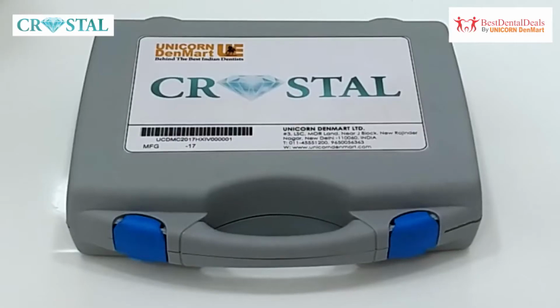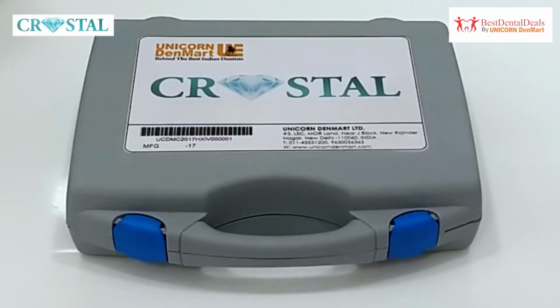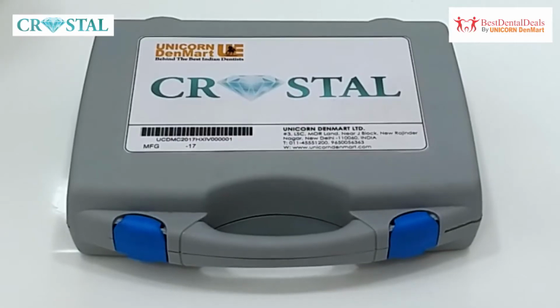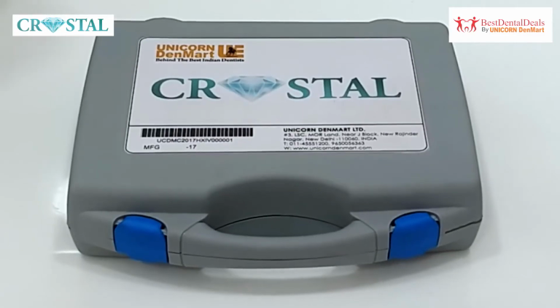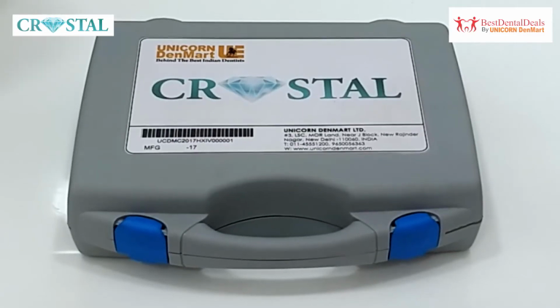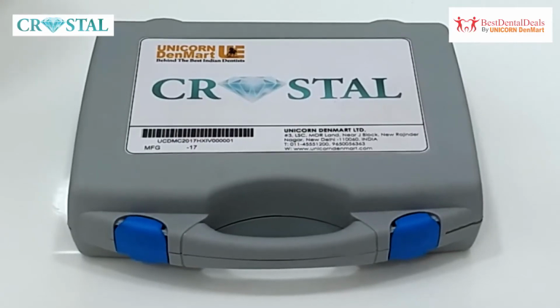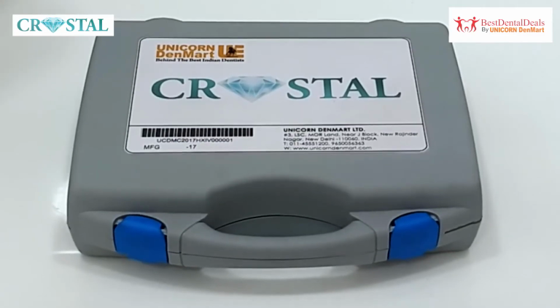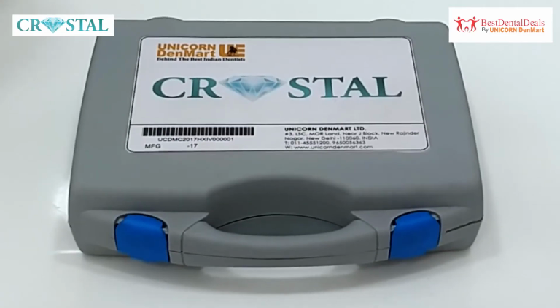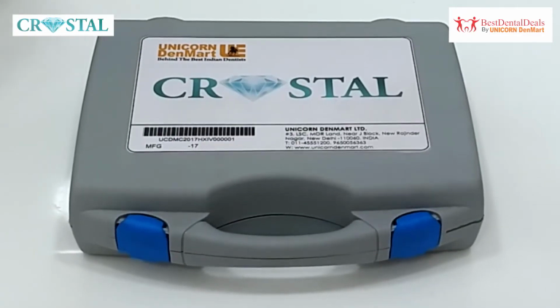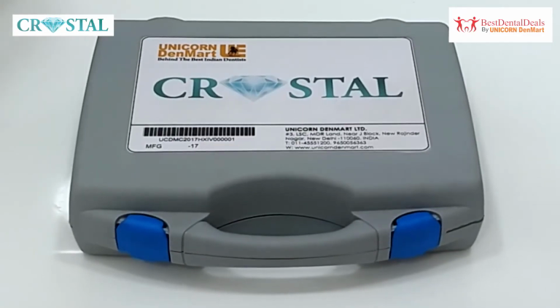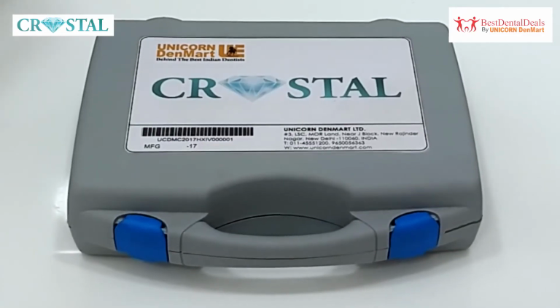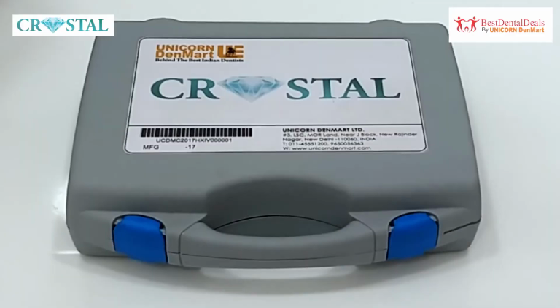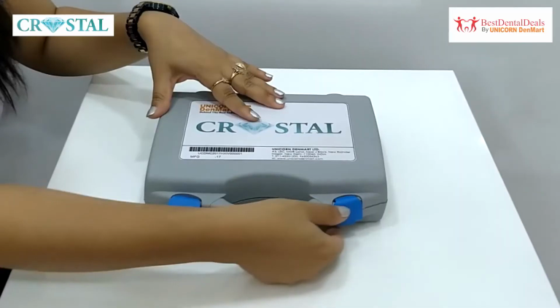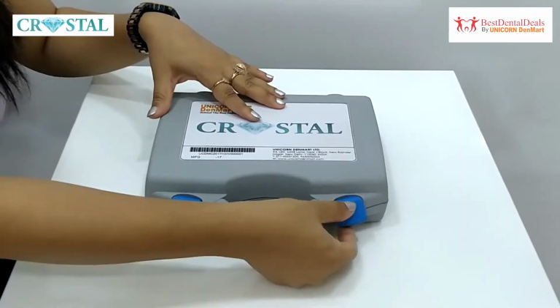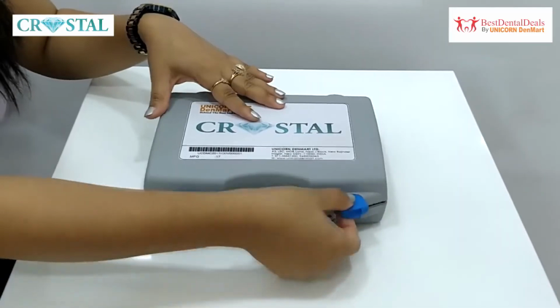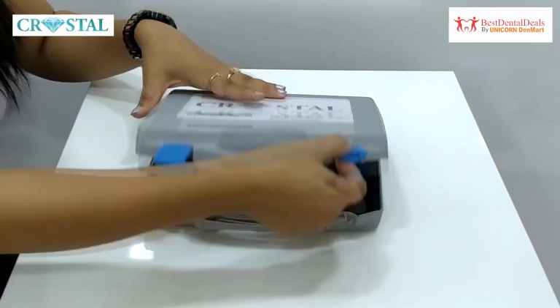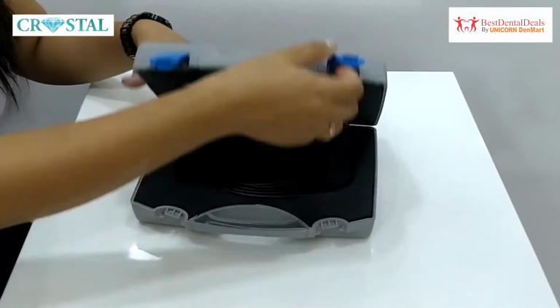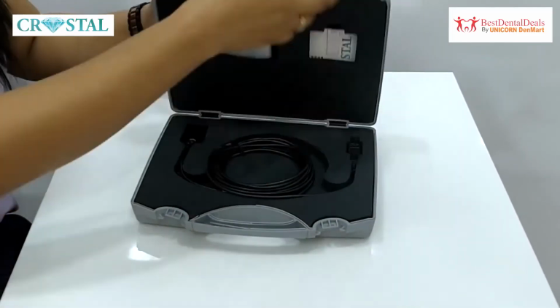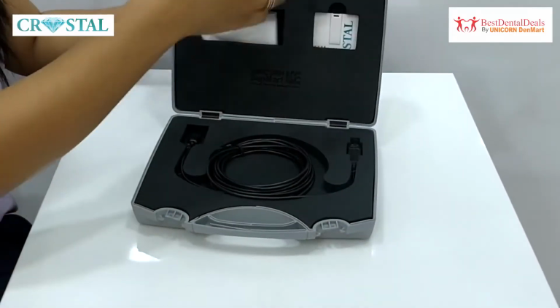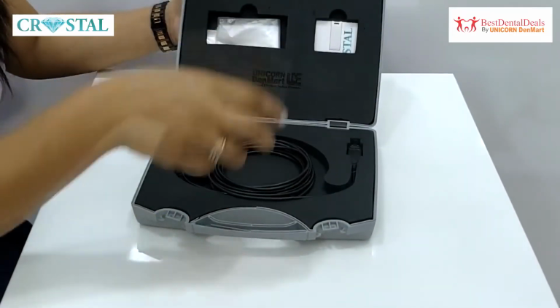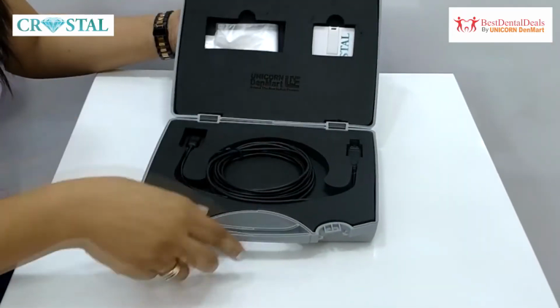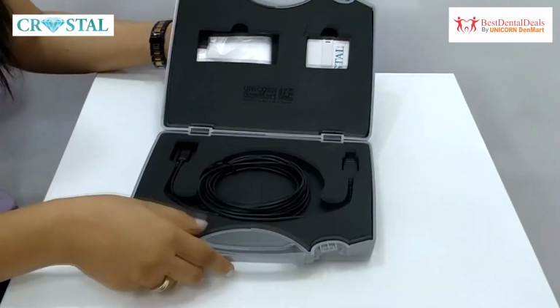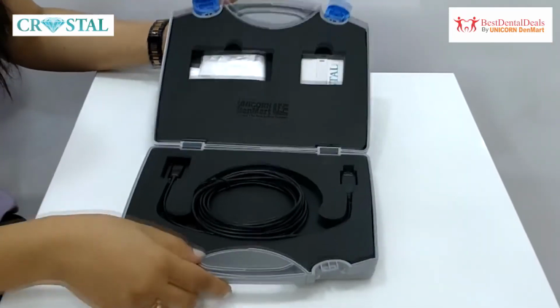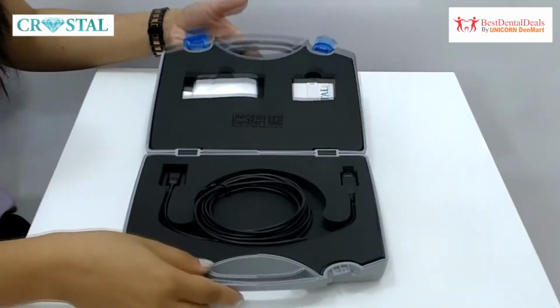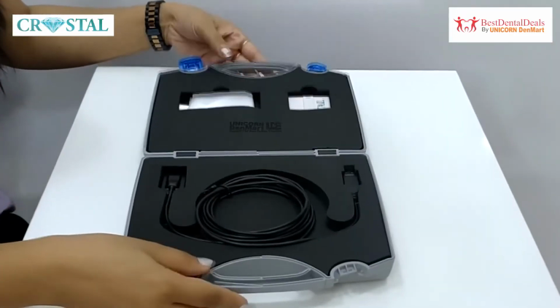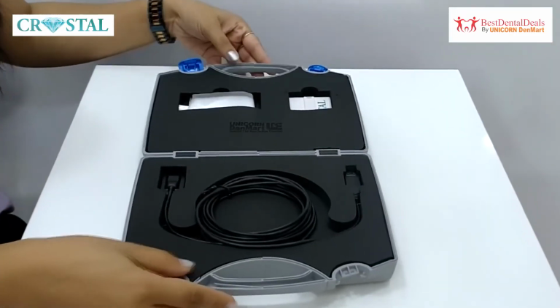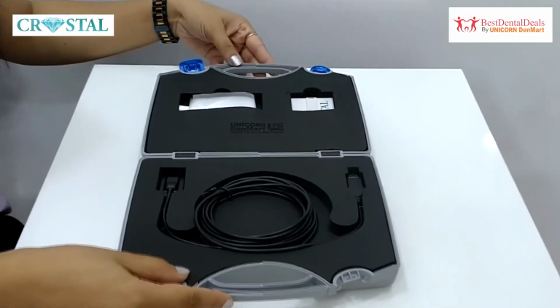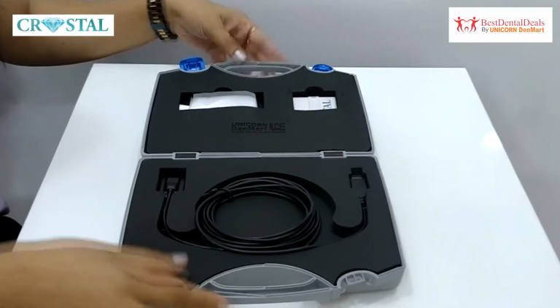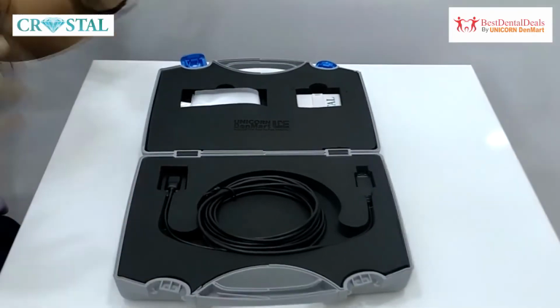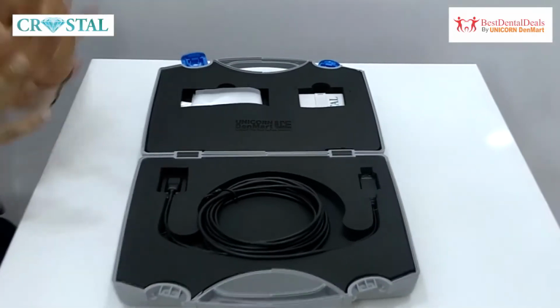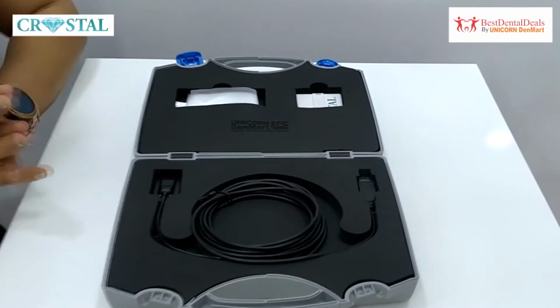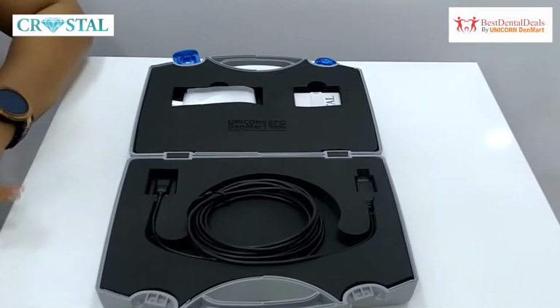As you can see, the RVG box is small, compact, and portable, making it convenient to pack, store, or carry to clinics.